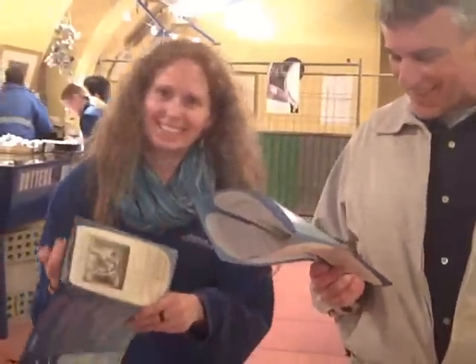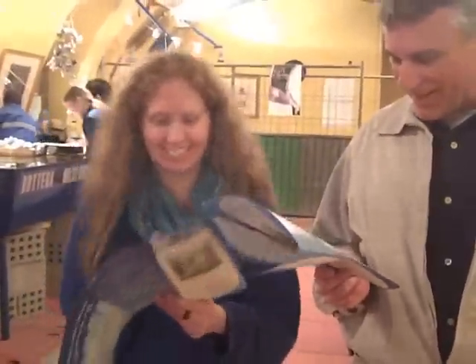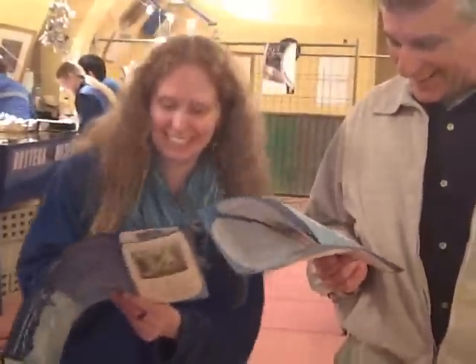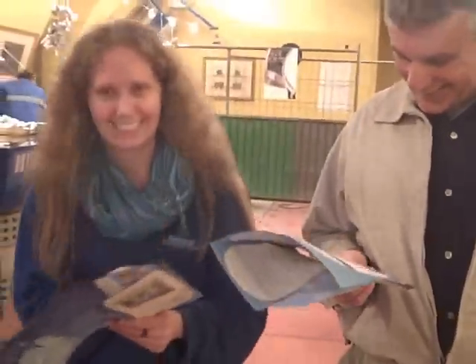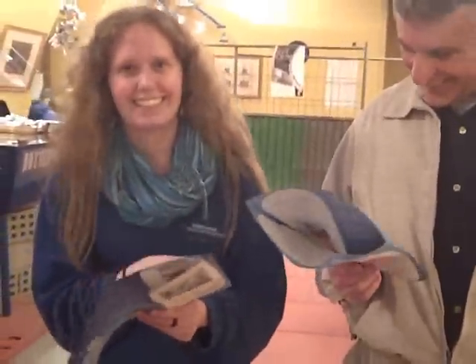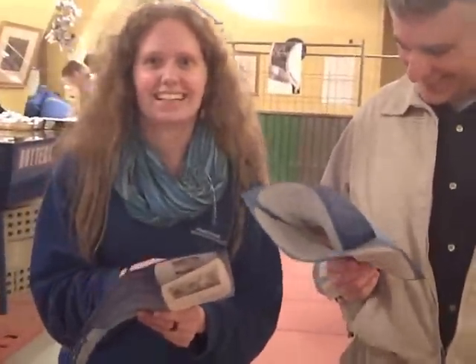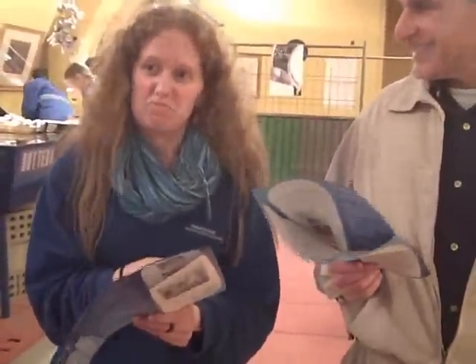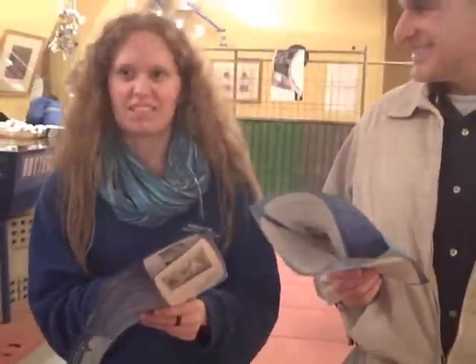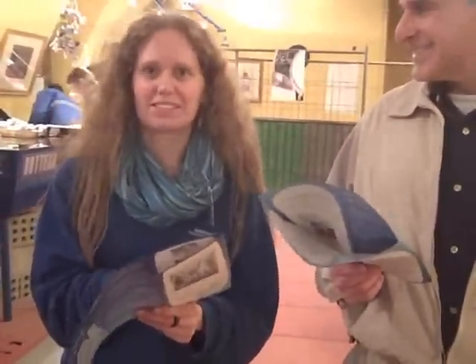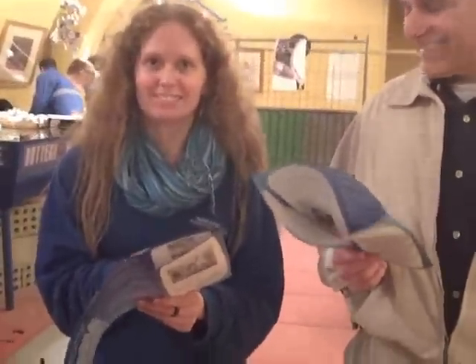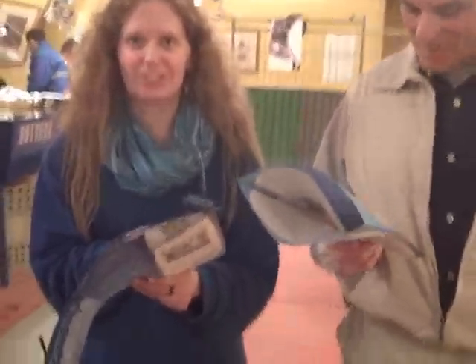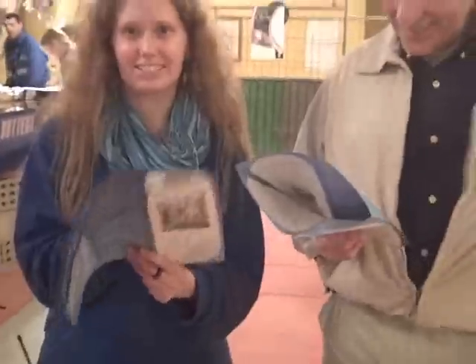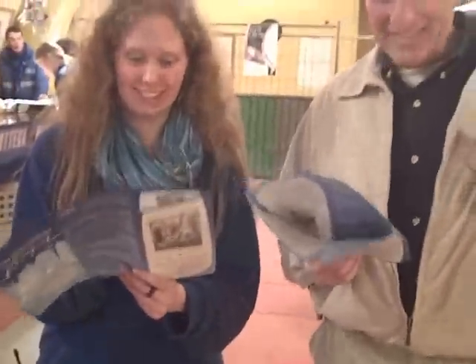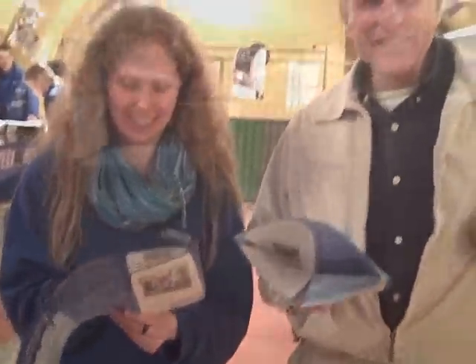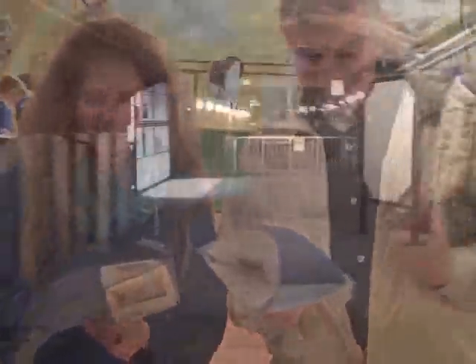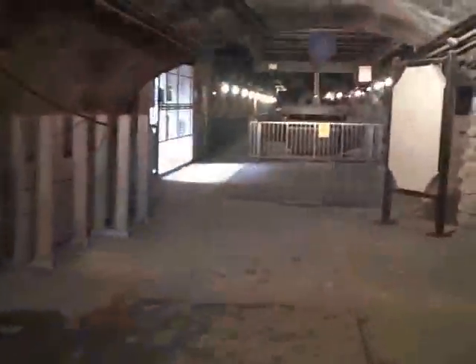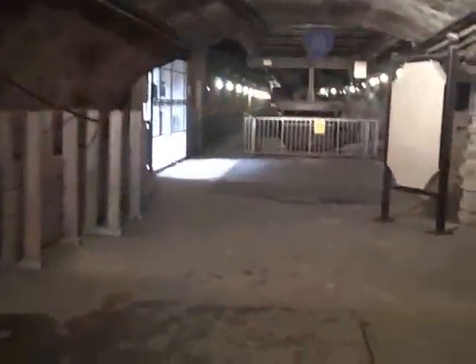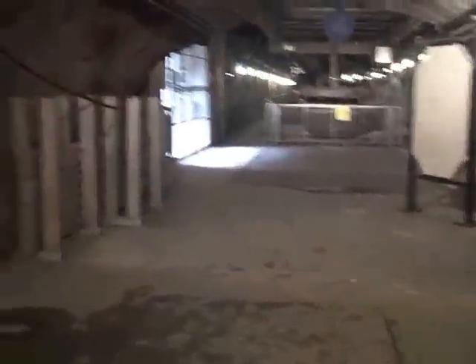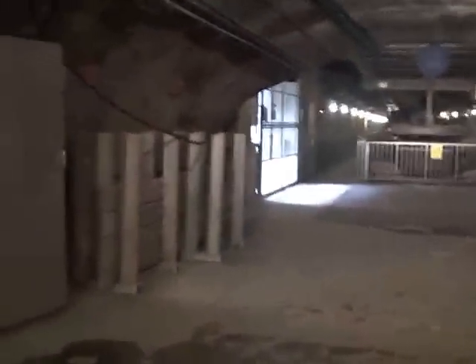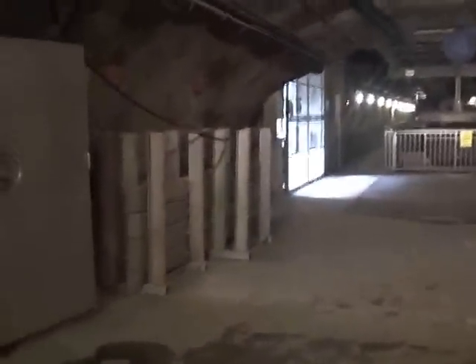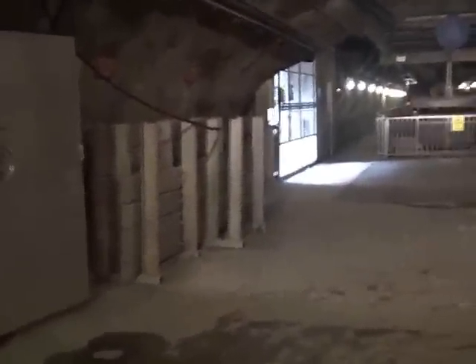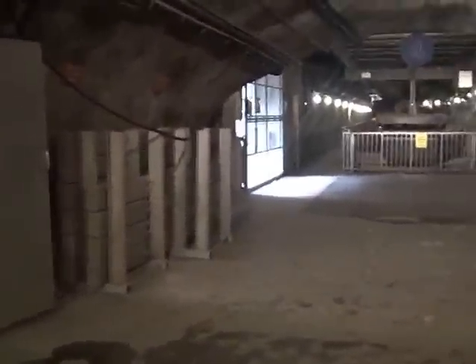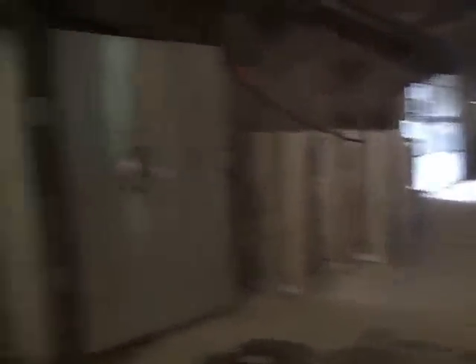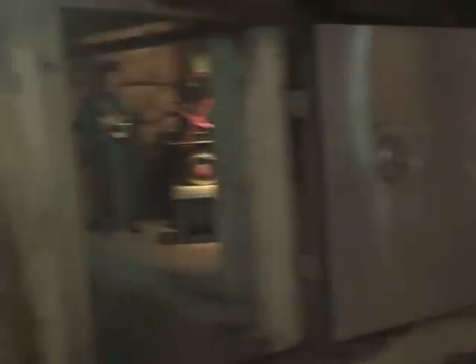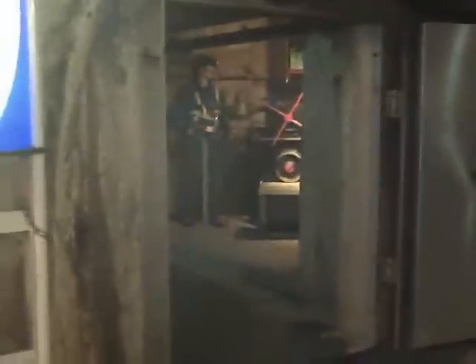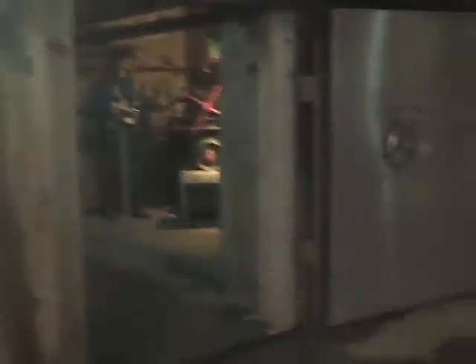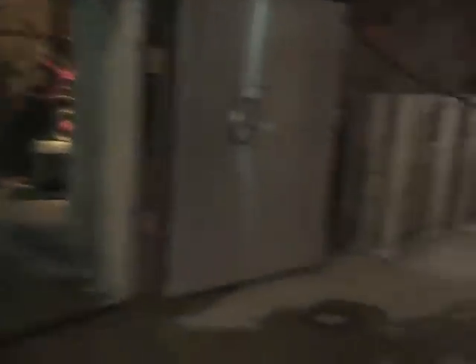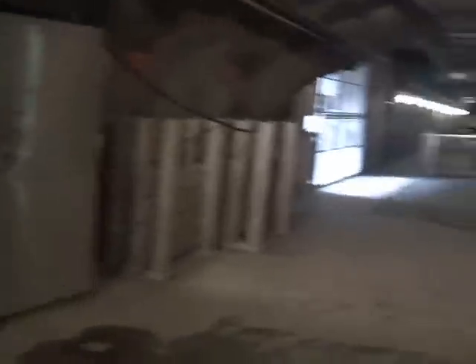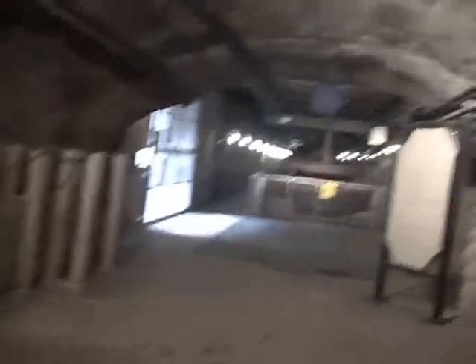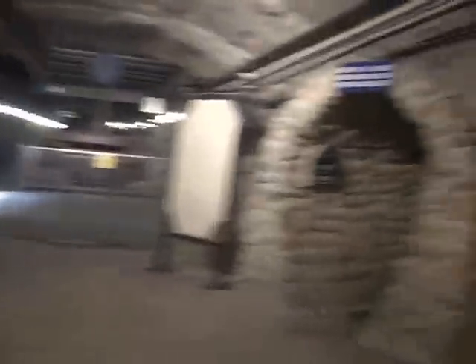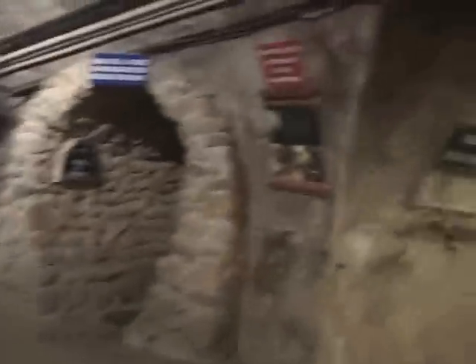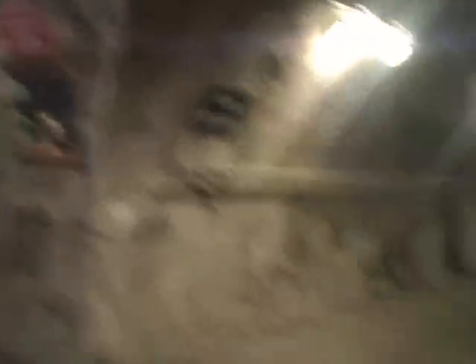You get used to the smell? Depends. Ray, it does smell sort of bad down here.